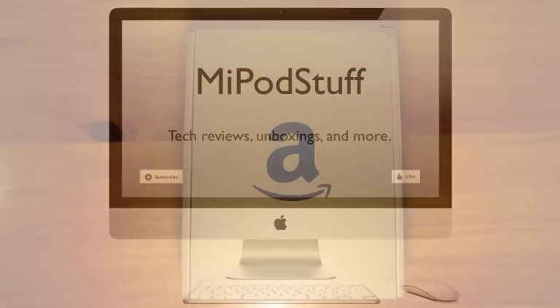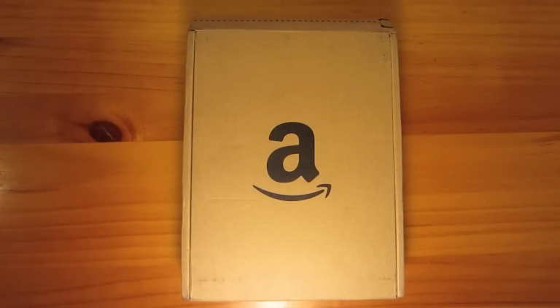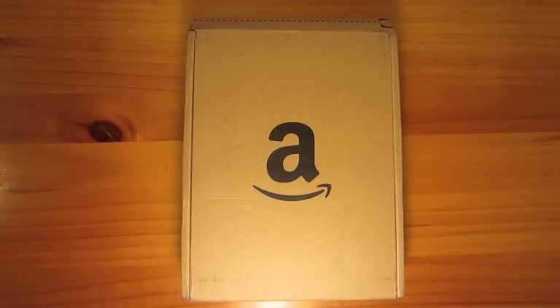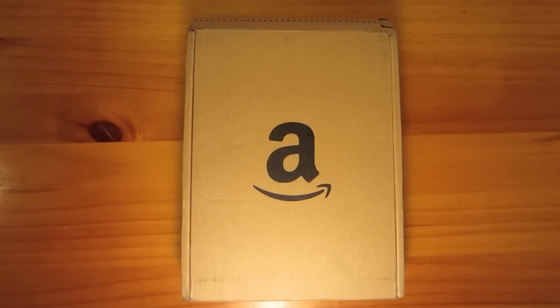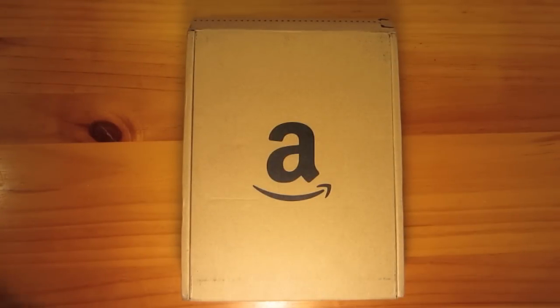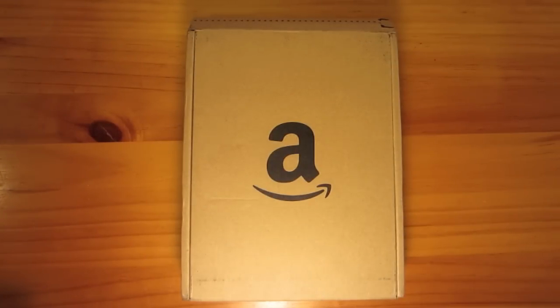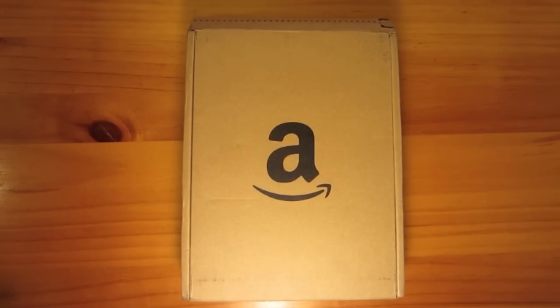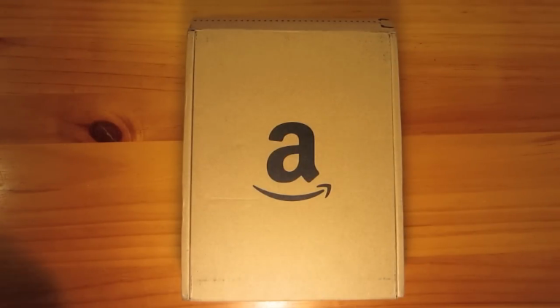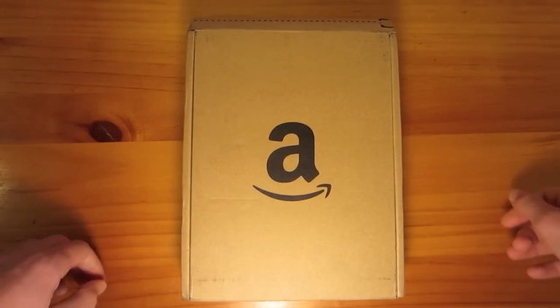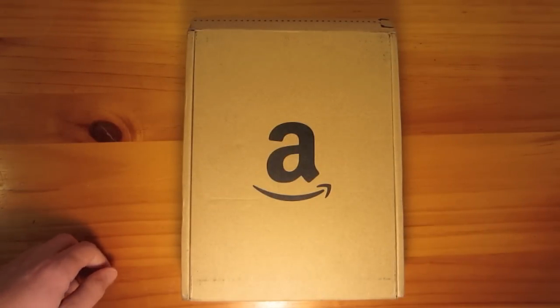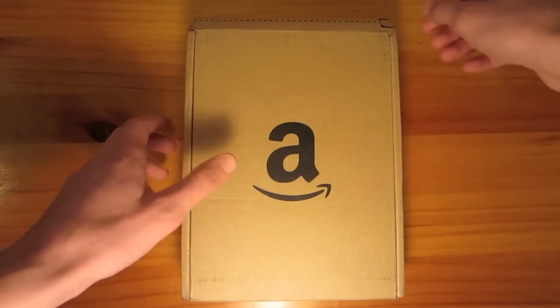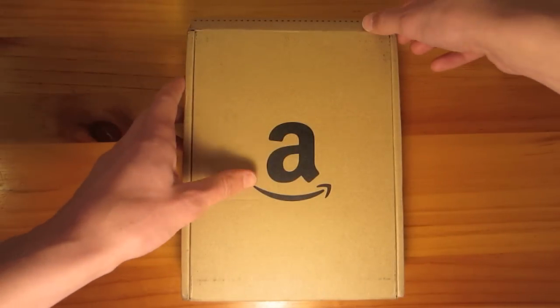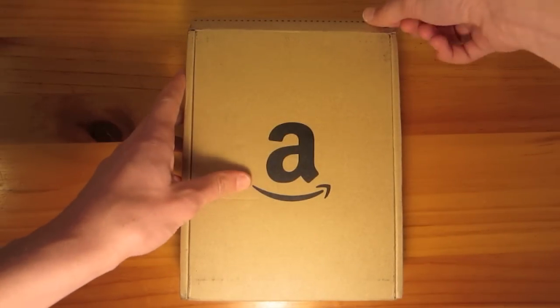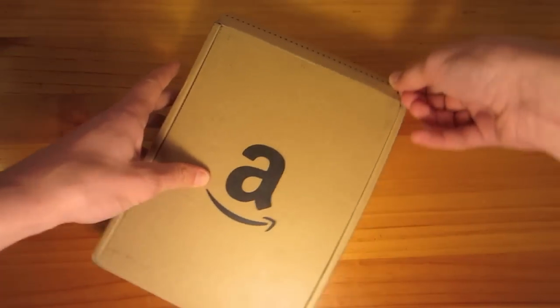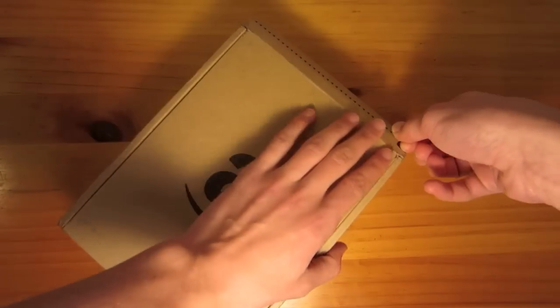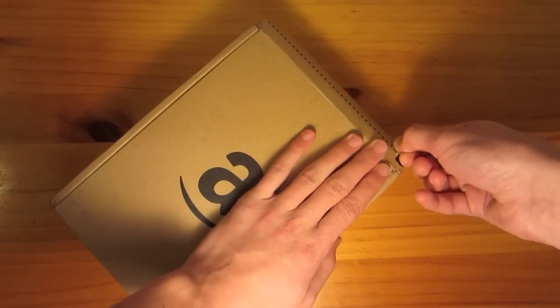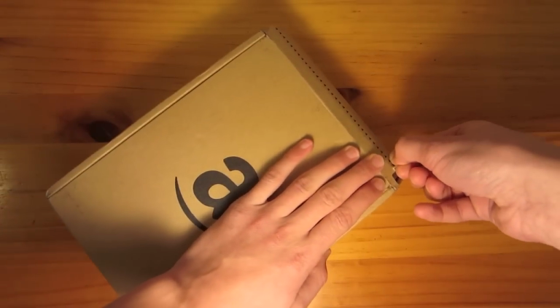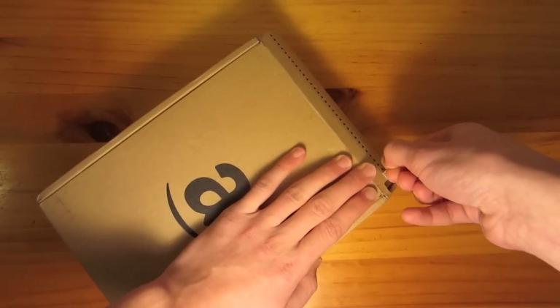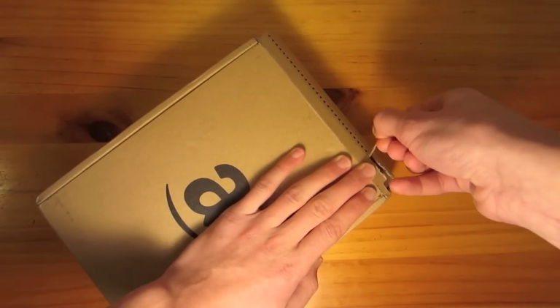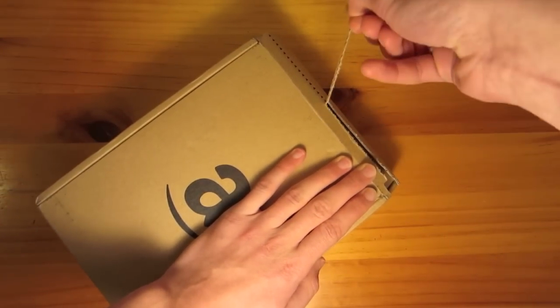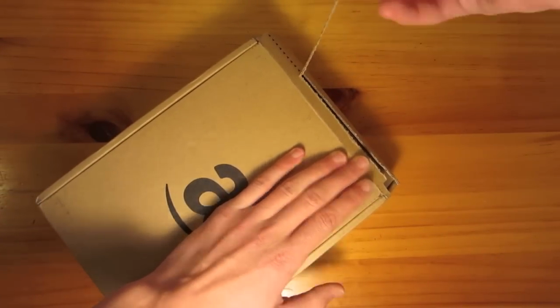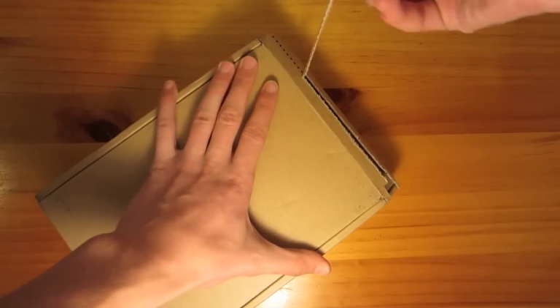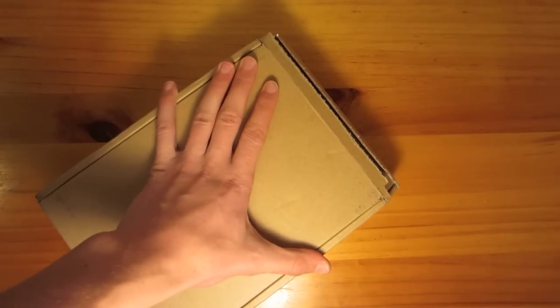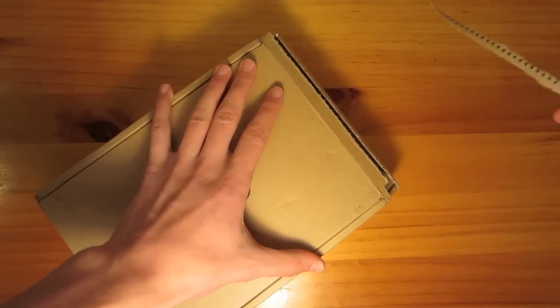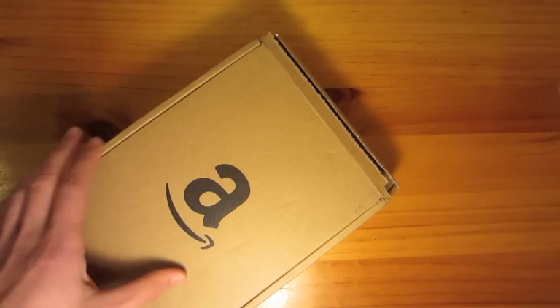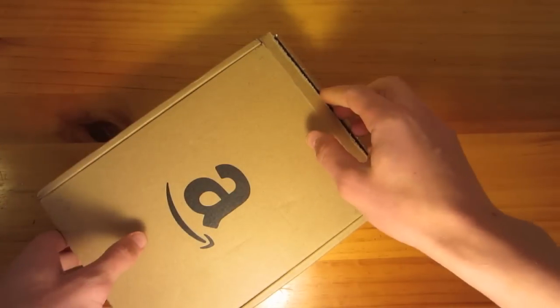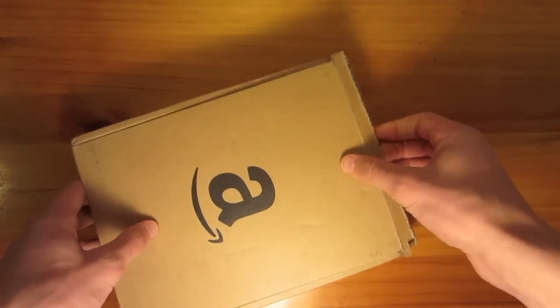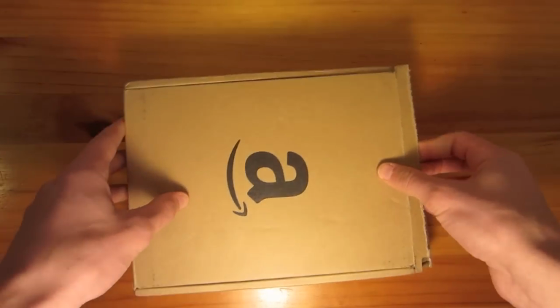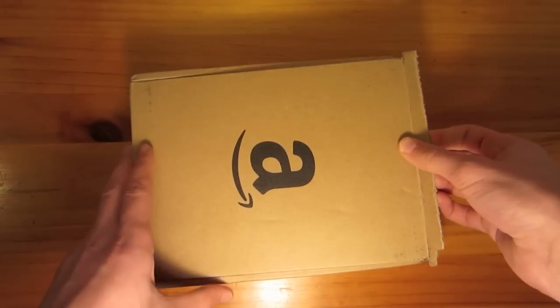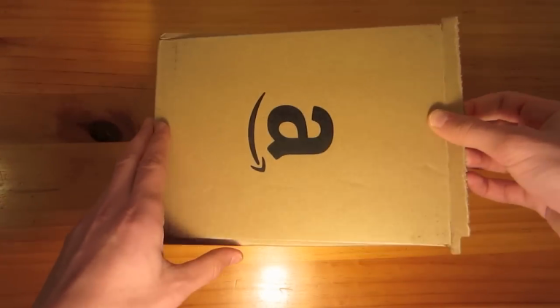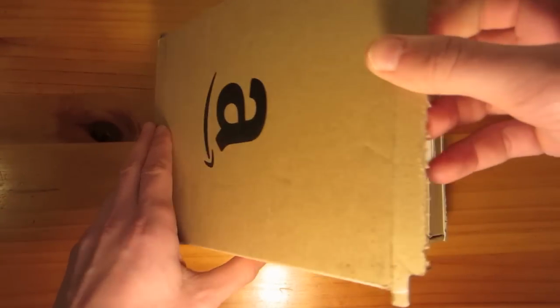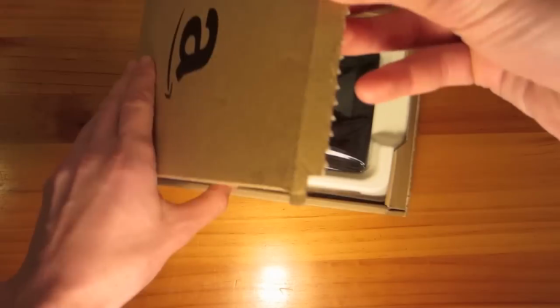My Amazon Kindle Fire was just delivered, so let's go ahead and unbox it. I did pay for two-day shipping, so it was released yesterday and it actually came today.